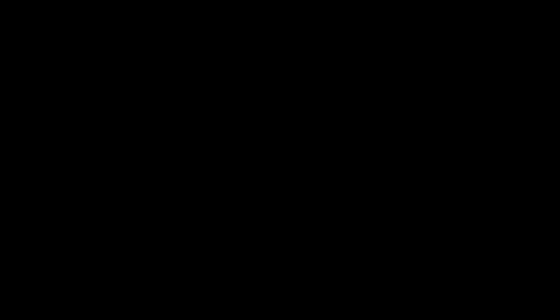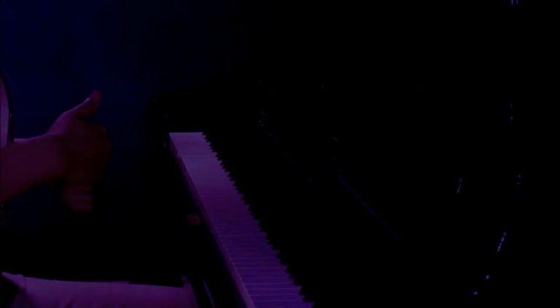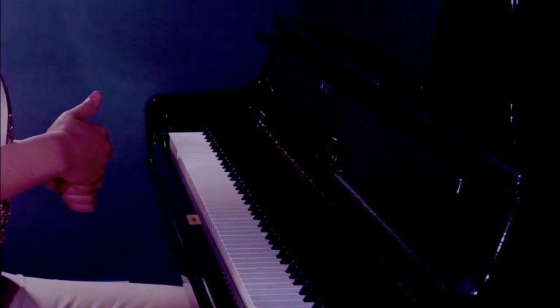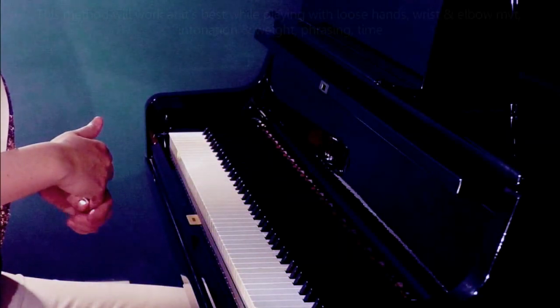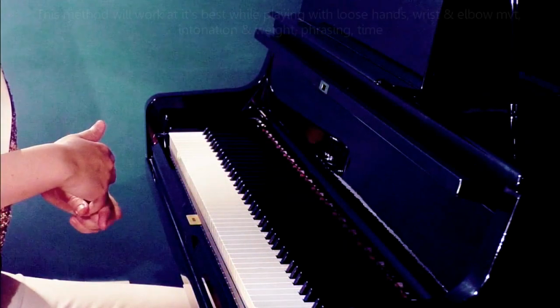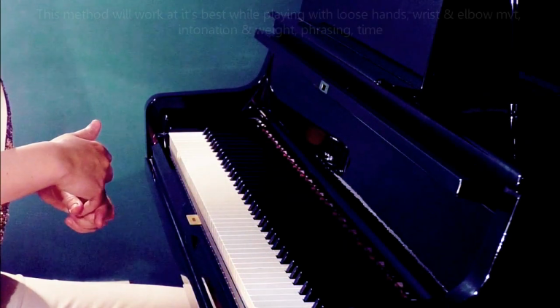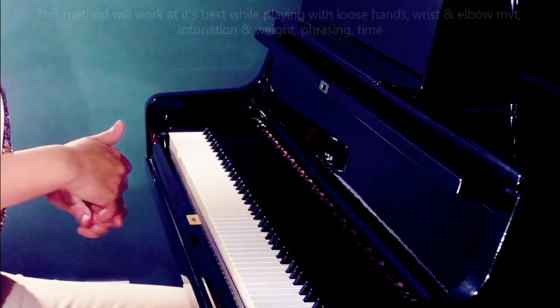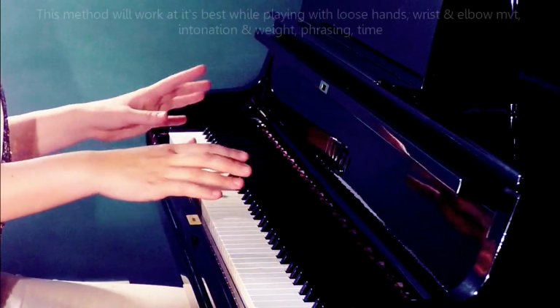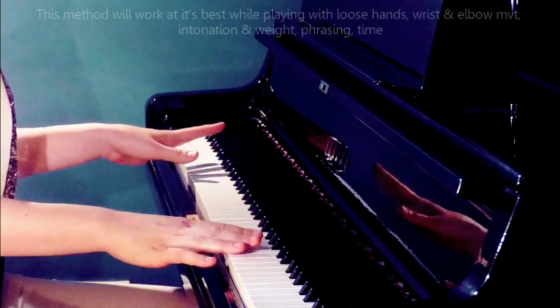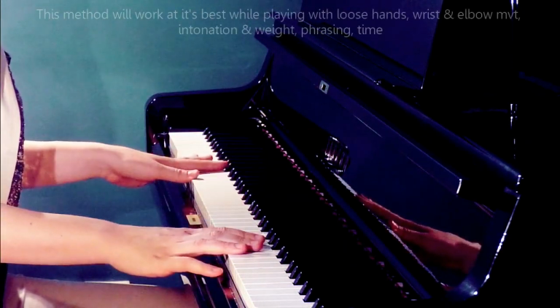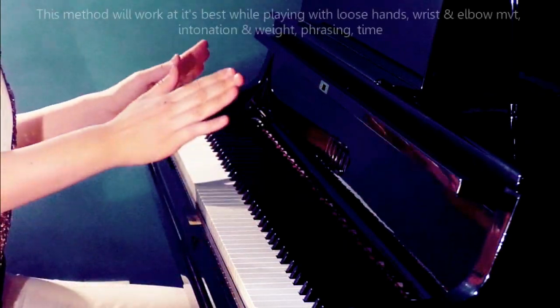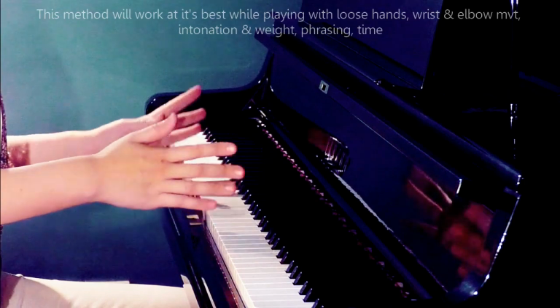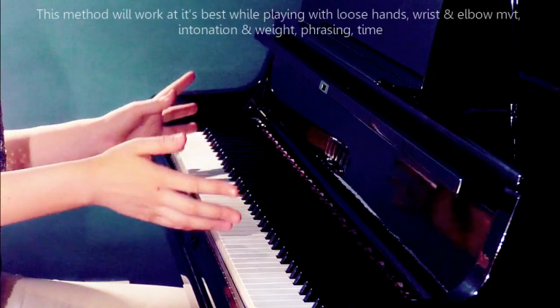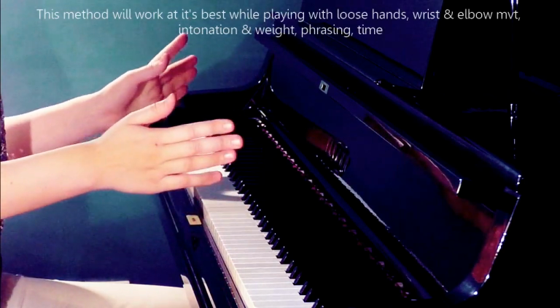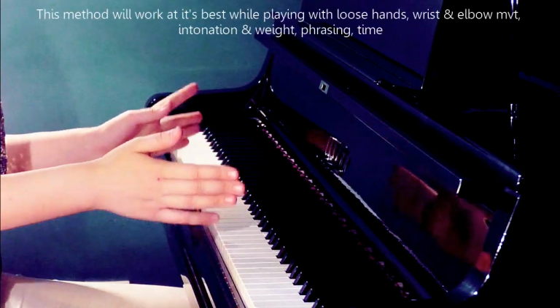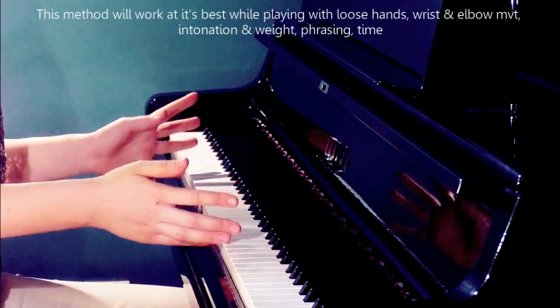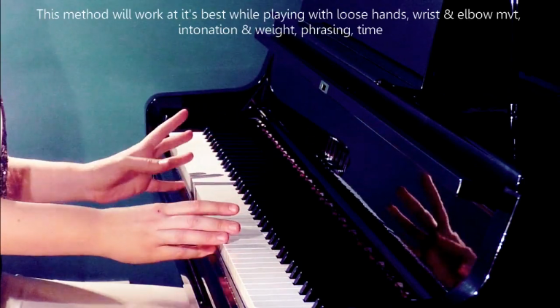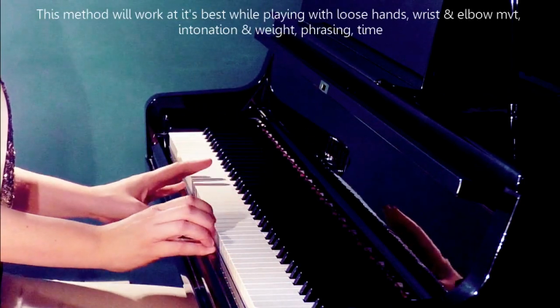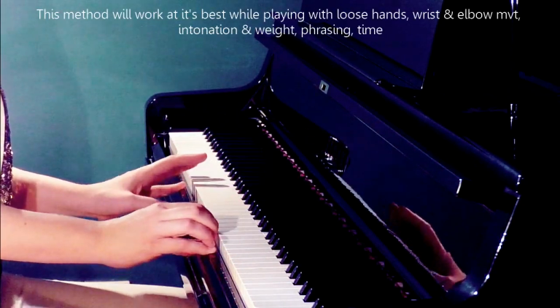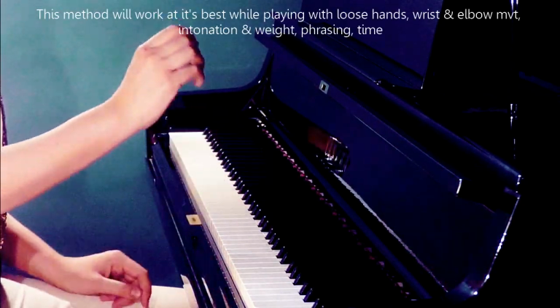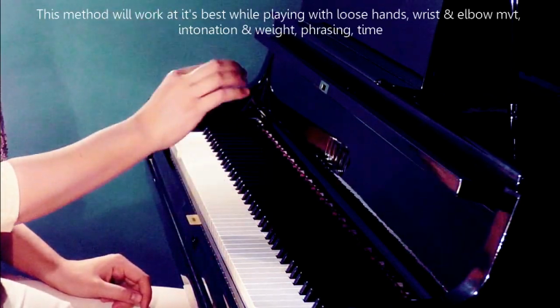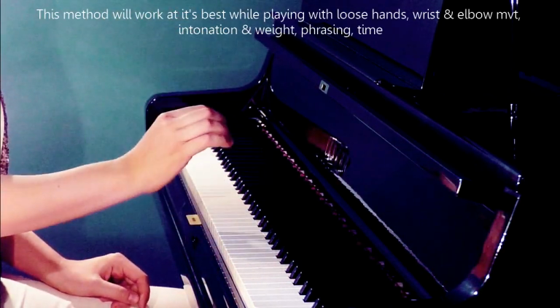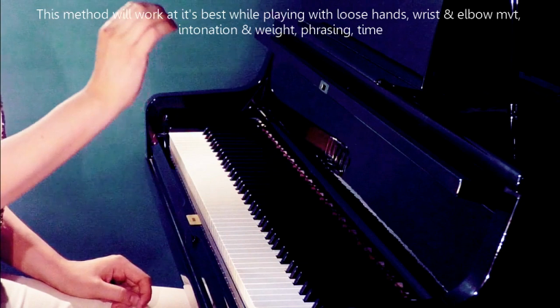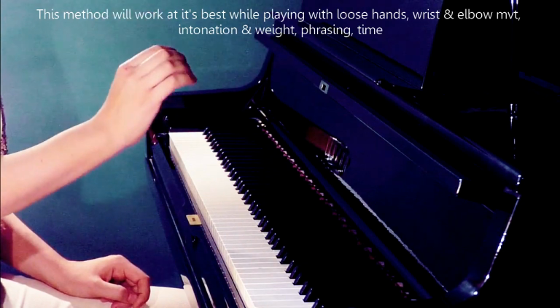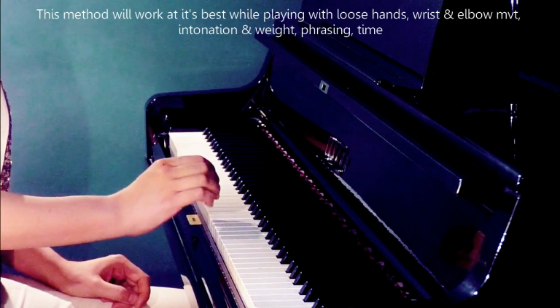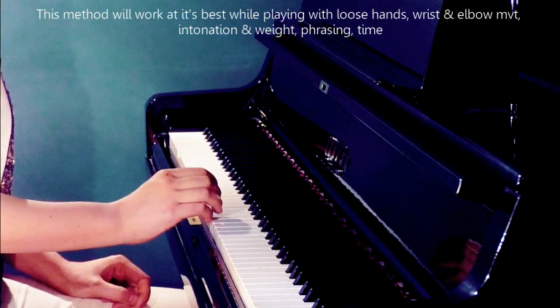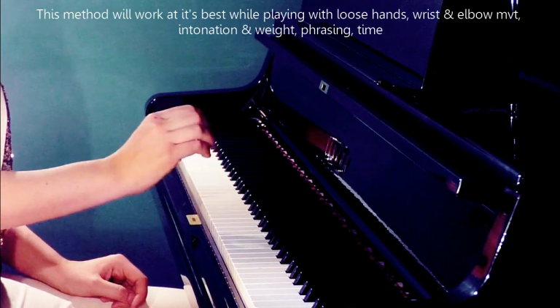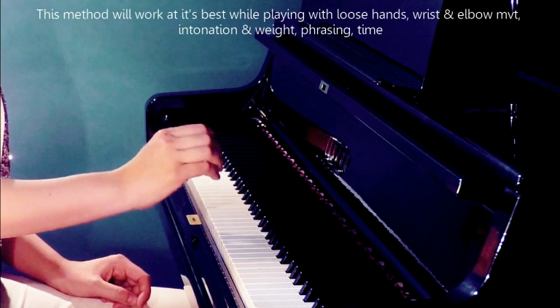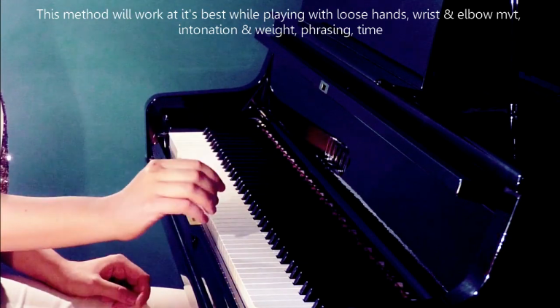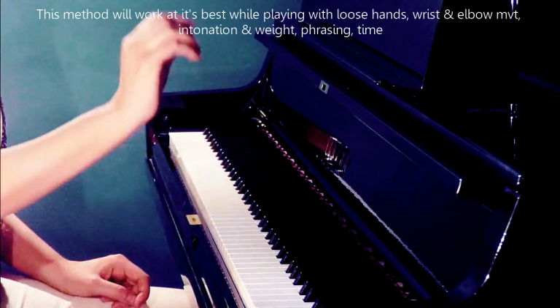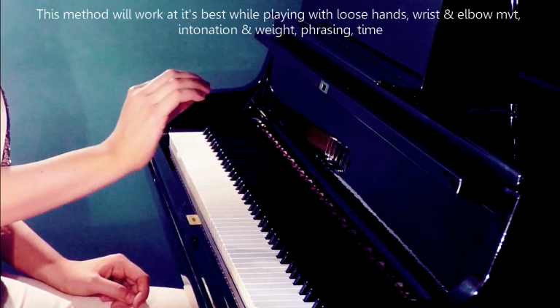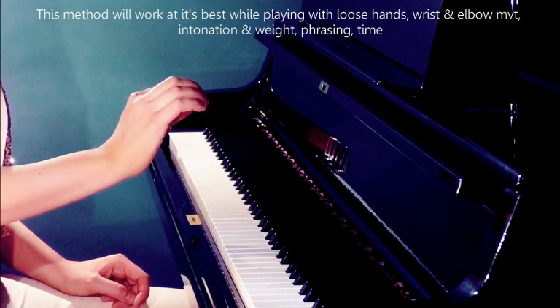Speed up the scales by practicing with separate hands only, repeating smaller and bigger blocks in different tempos. Choose your fastest tempo with a metronome, and each next day add two steps down.